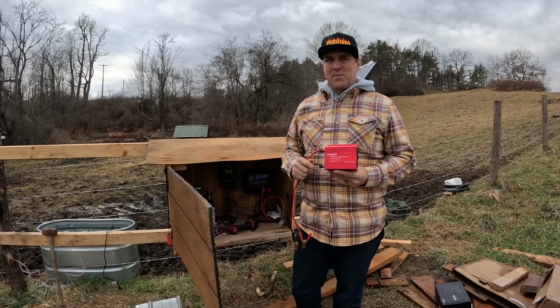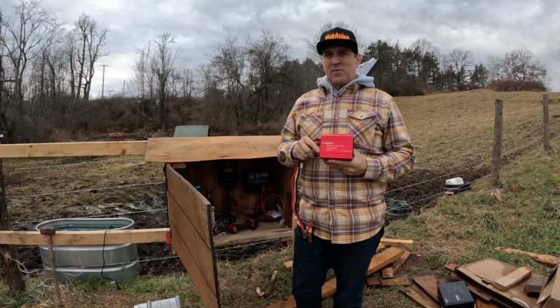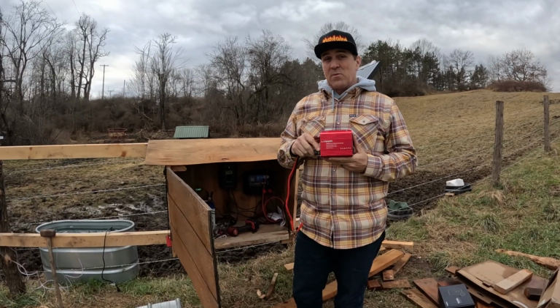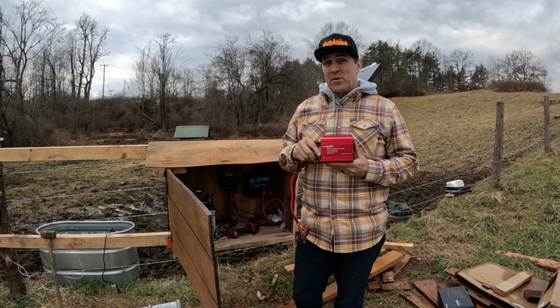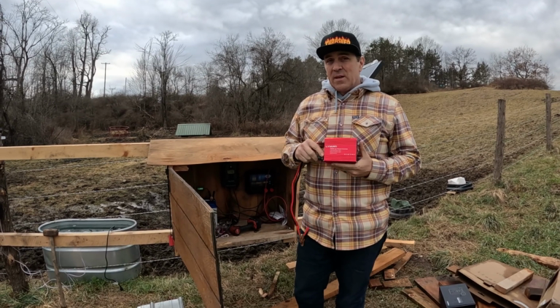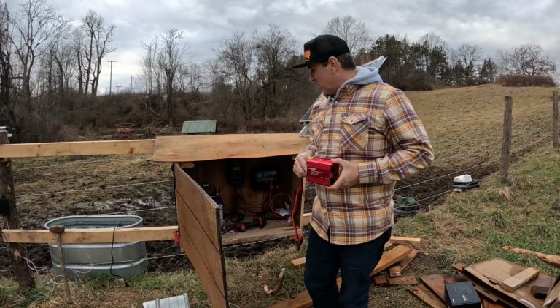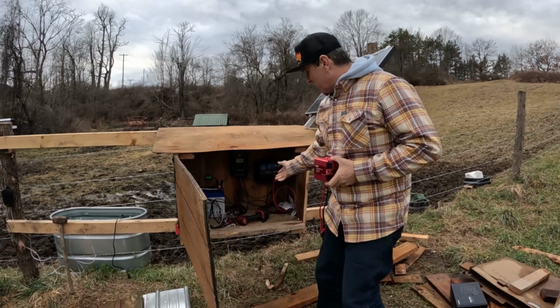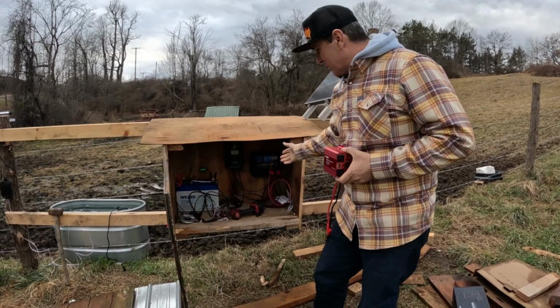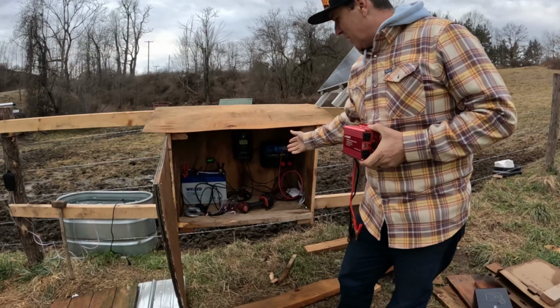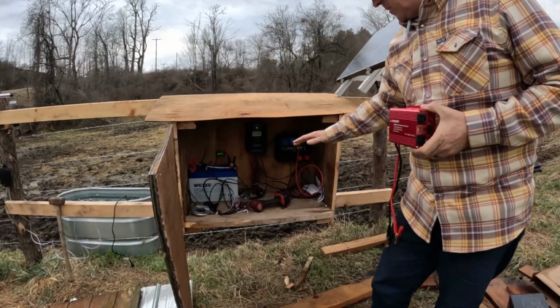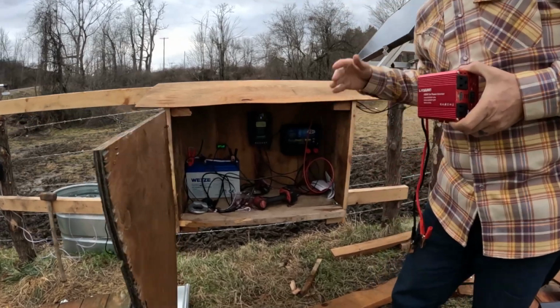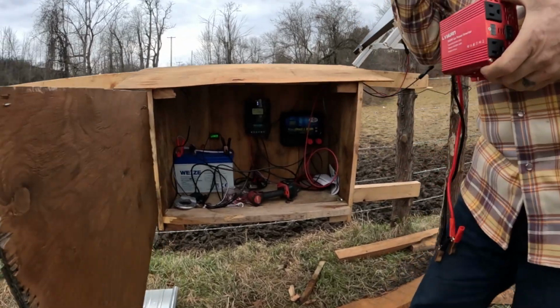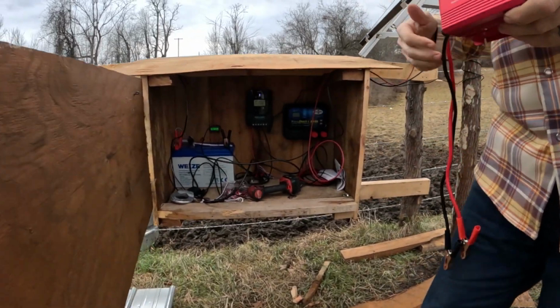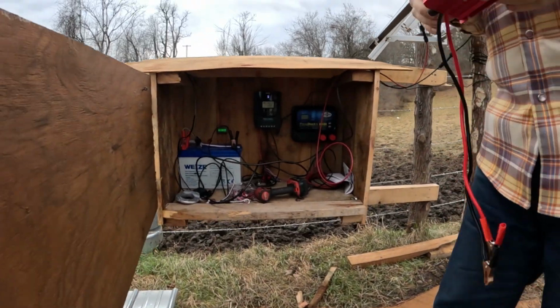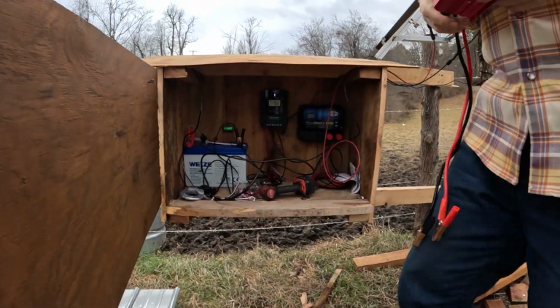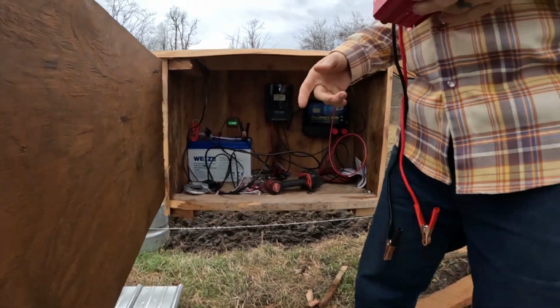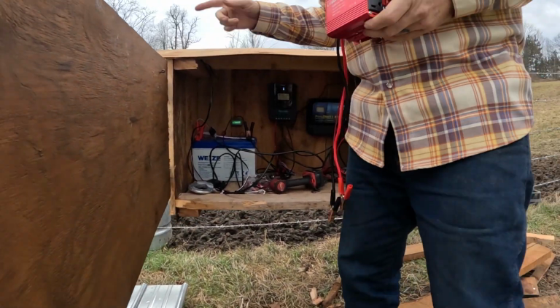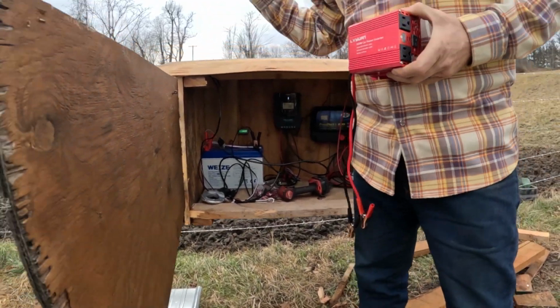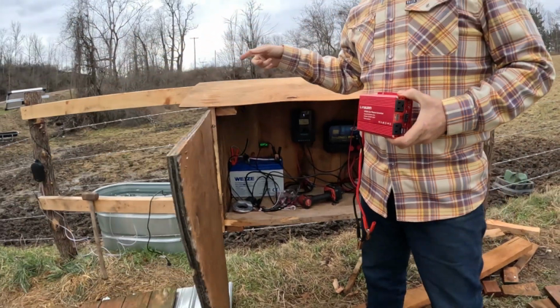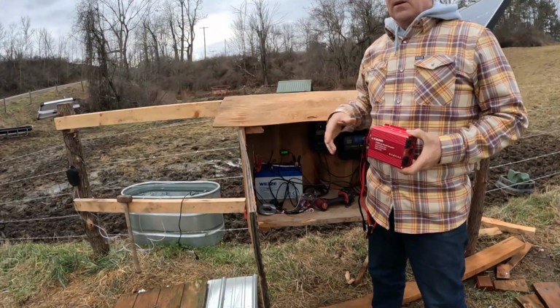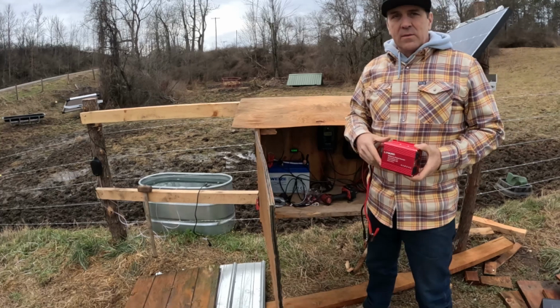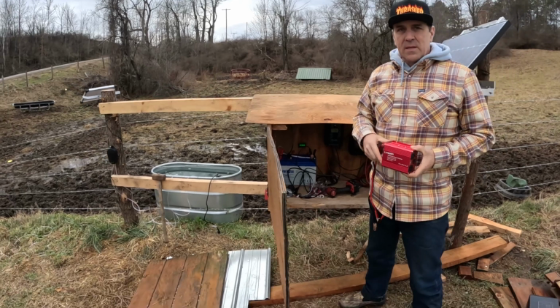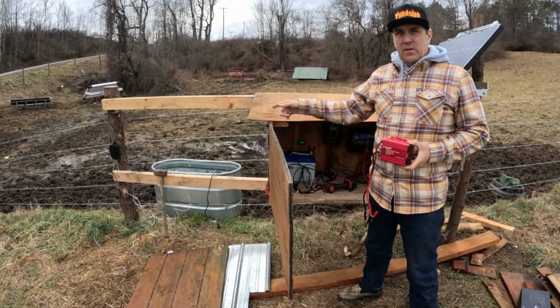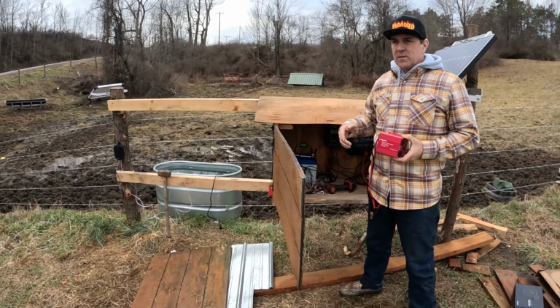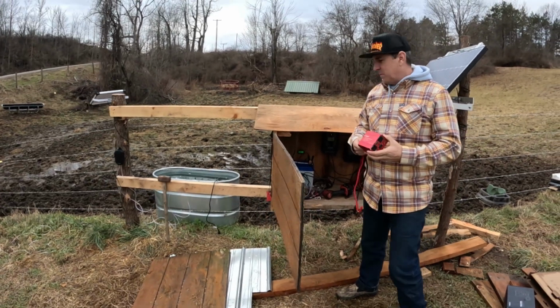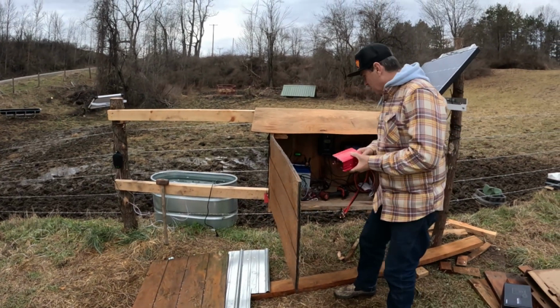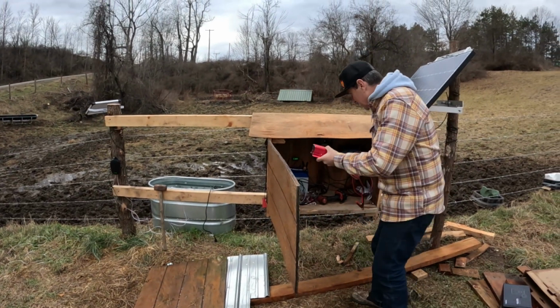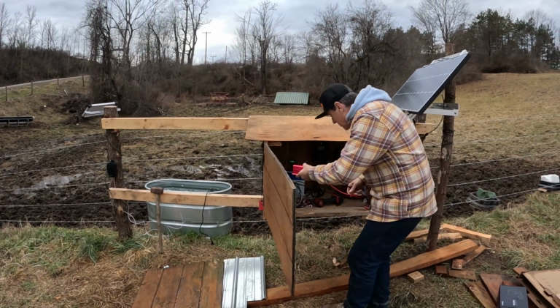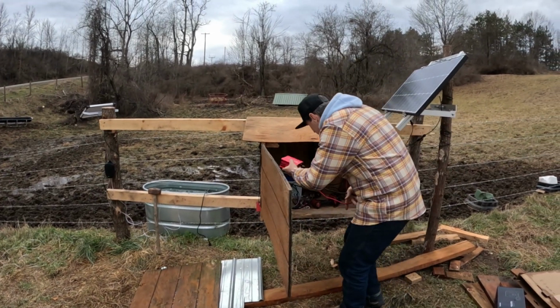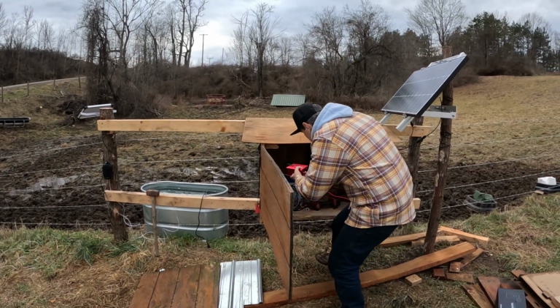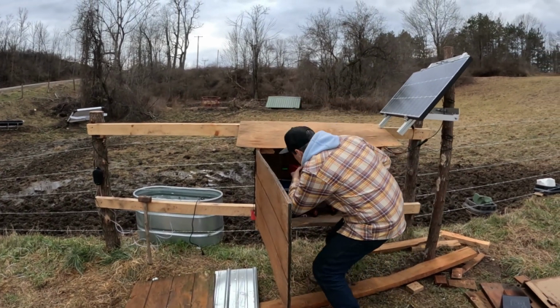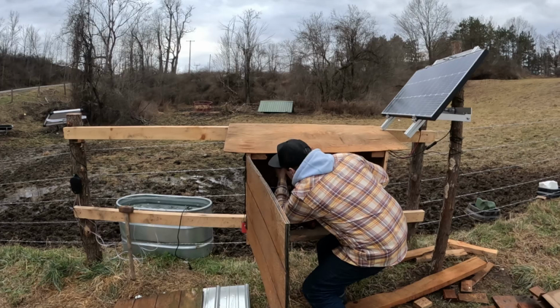We got a new 500 watt inverter and our new solar system here, so it's kind of messy right now. We're gonna clean it up and install a tank heater on the tank over here so we can keep the water warm. It's gonna be a real quick setup — just doing some testing.